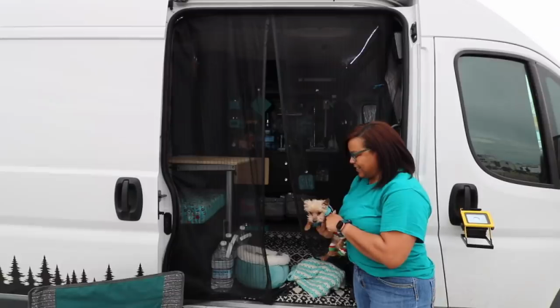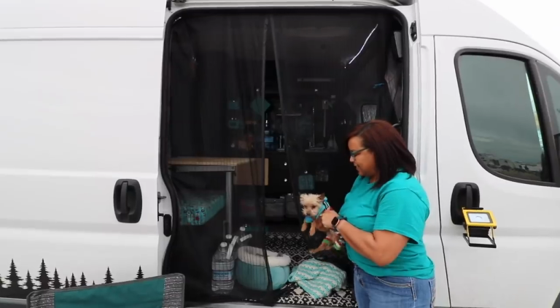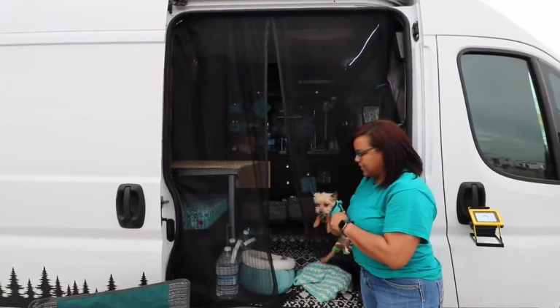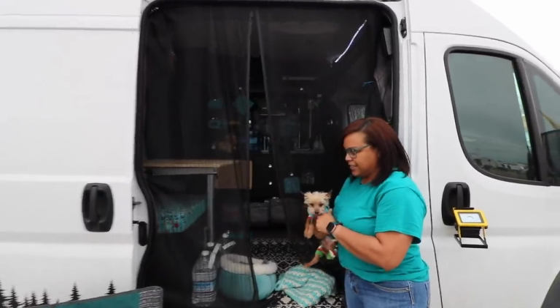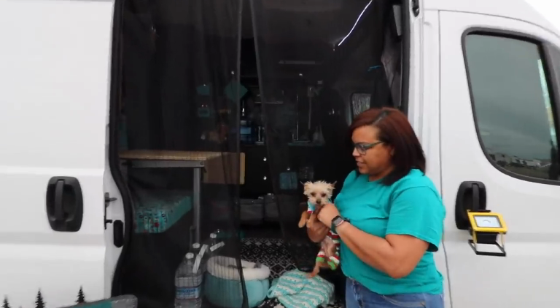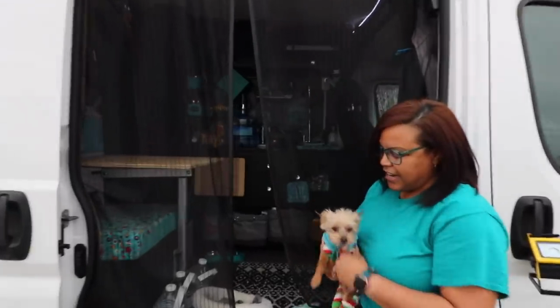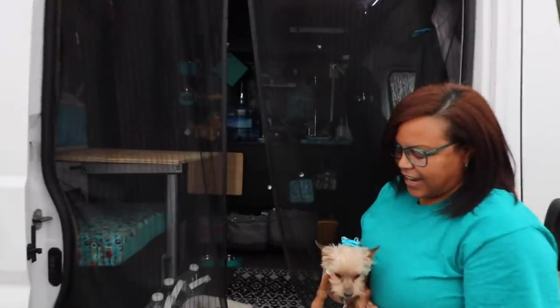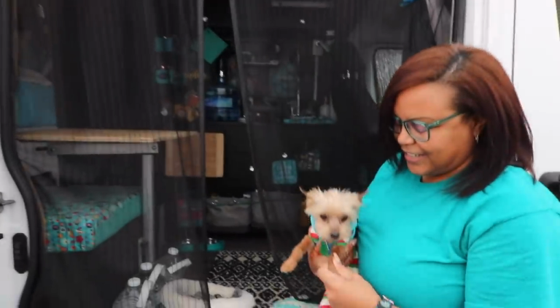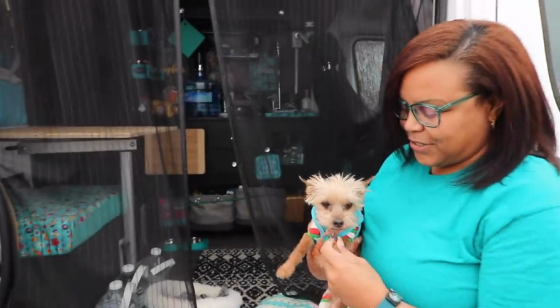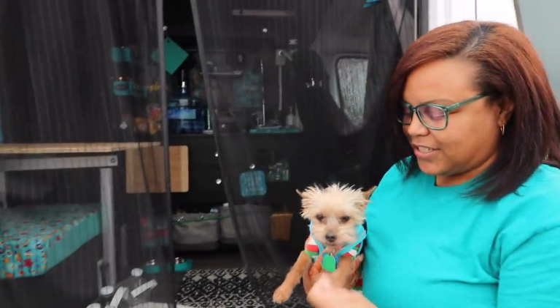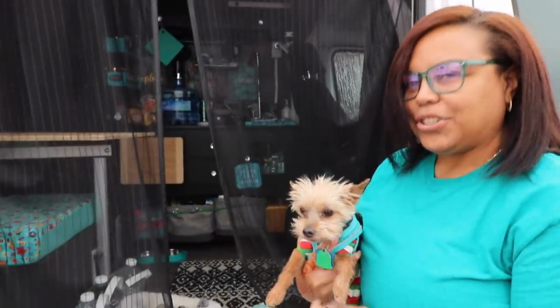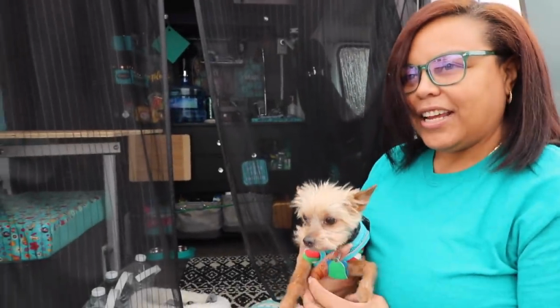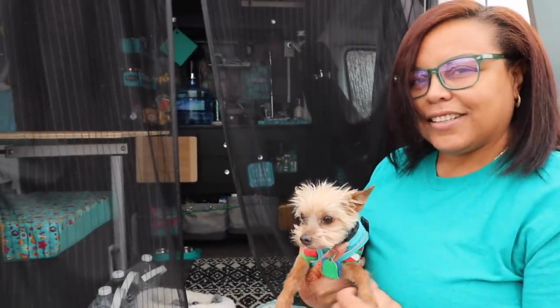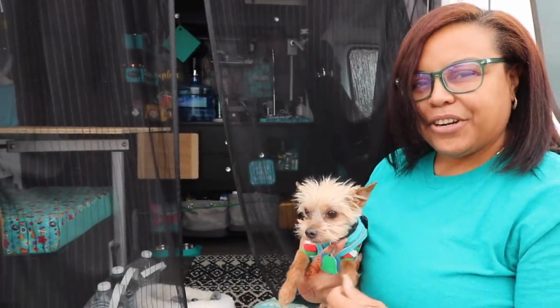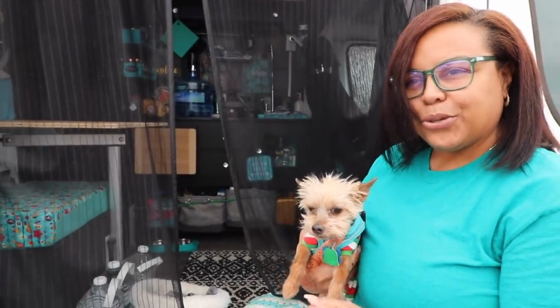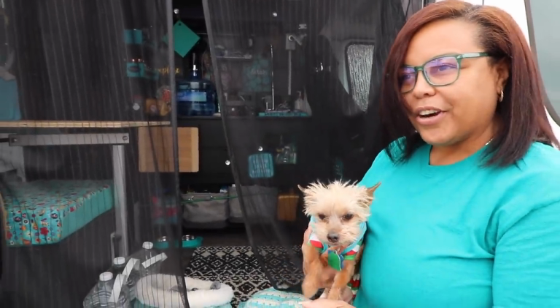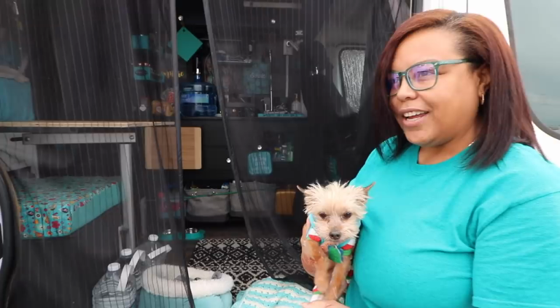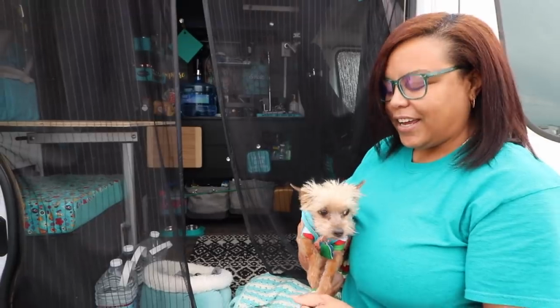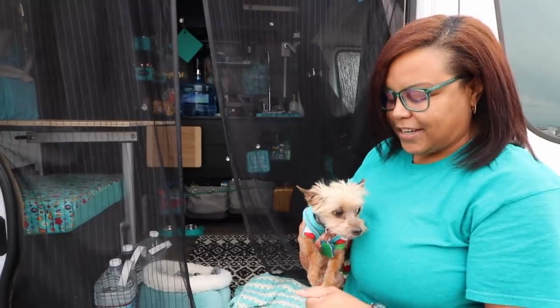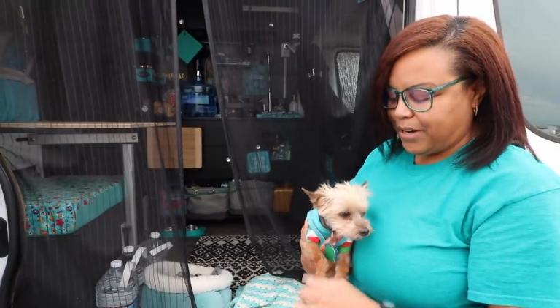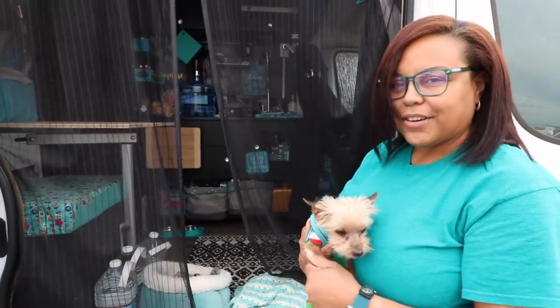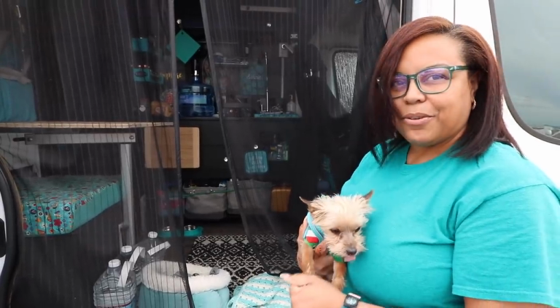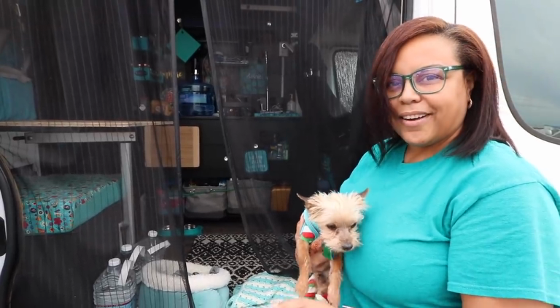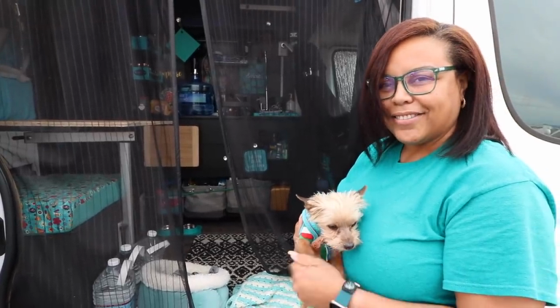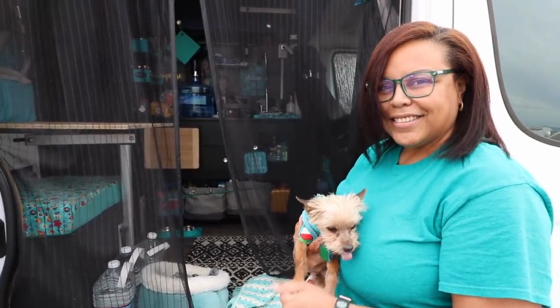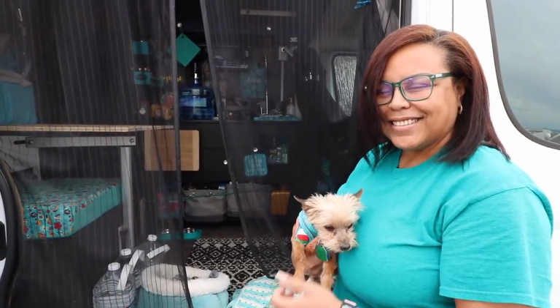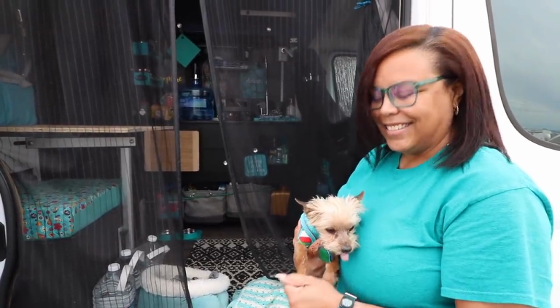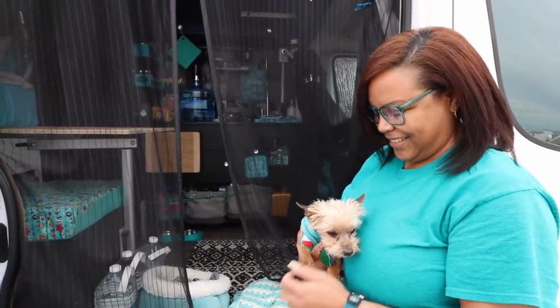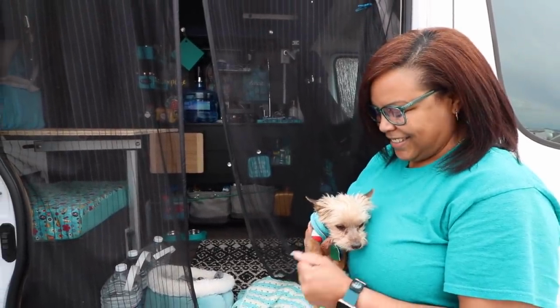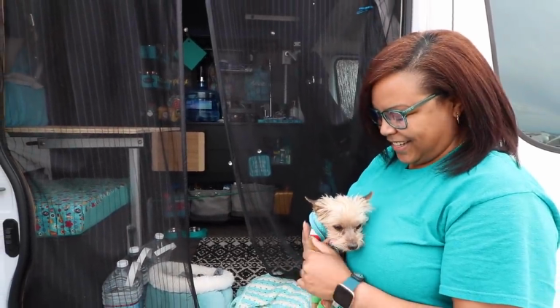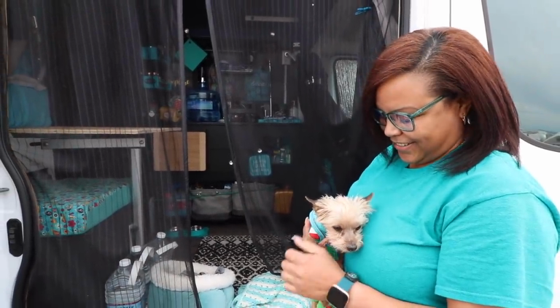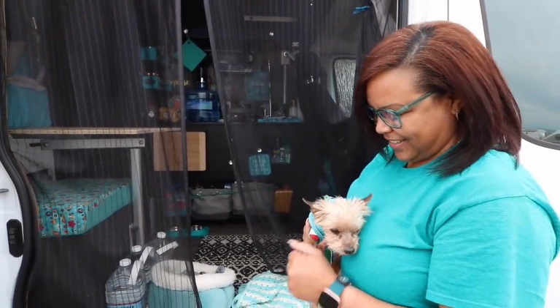You do have a little companion with you. This is Dolce. He's an 11-year-old toy Yorkie and he pretty much goes everywhere I go. Oh, he's a real sweetheart.